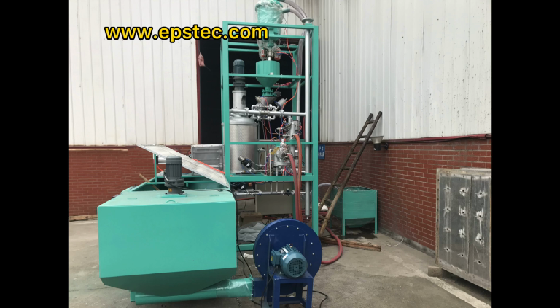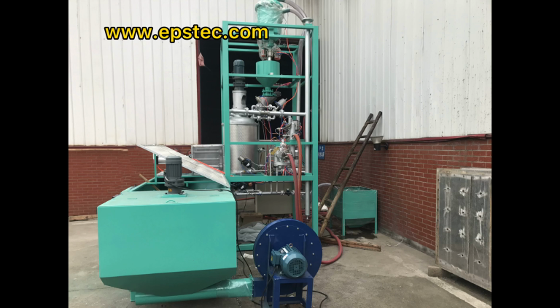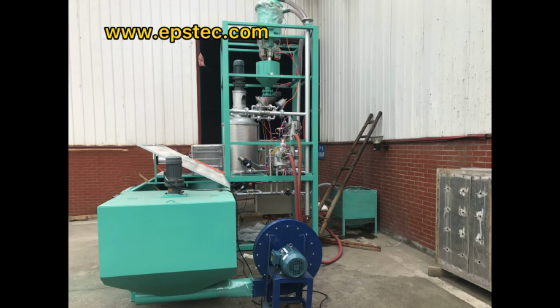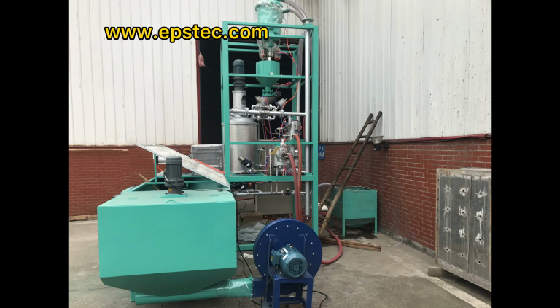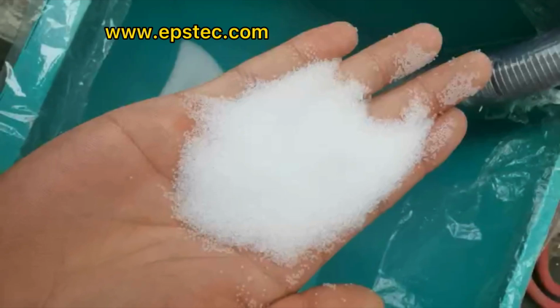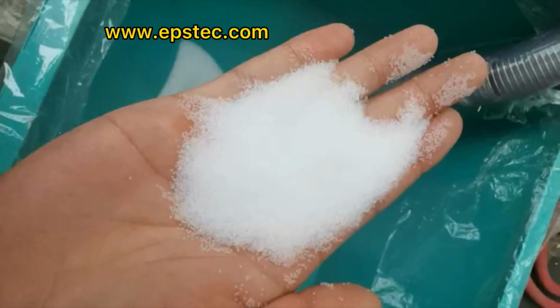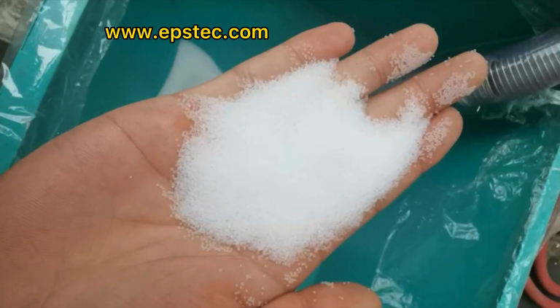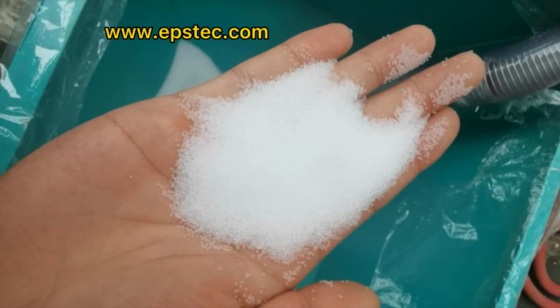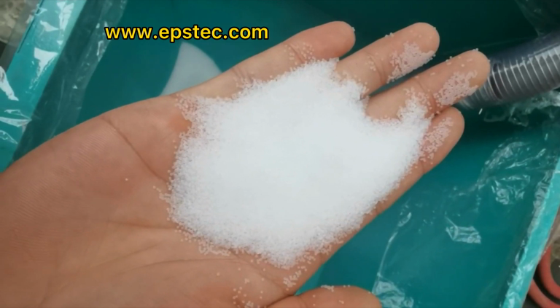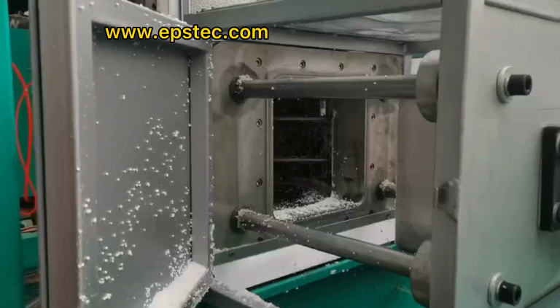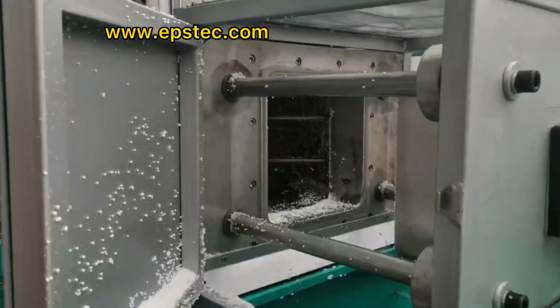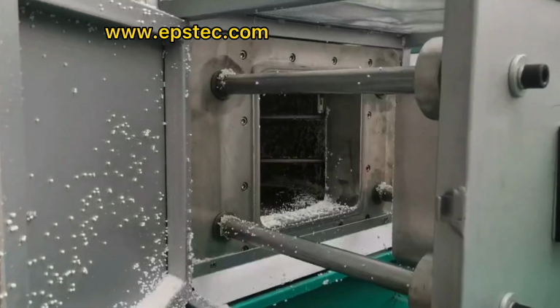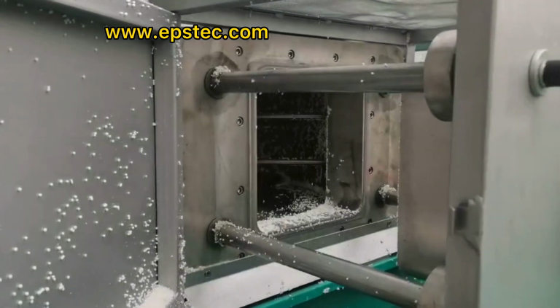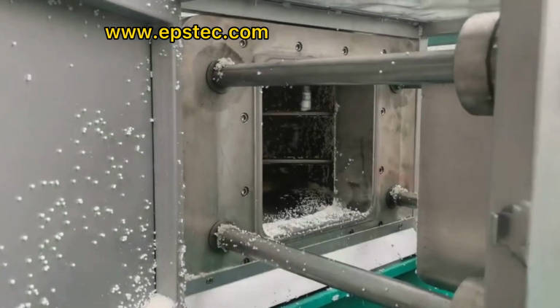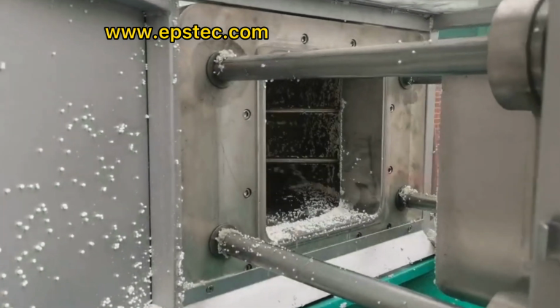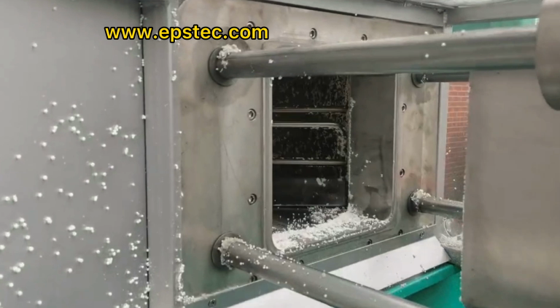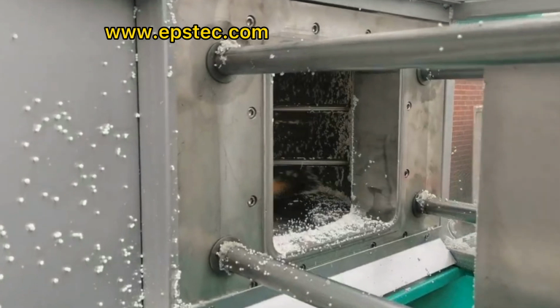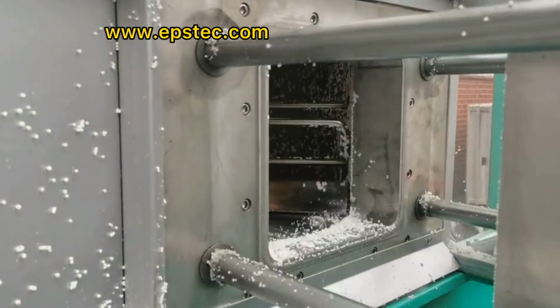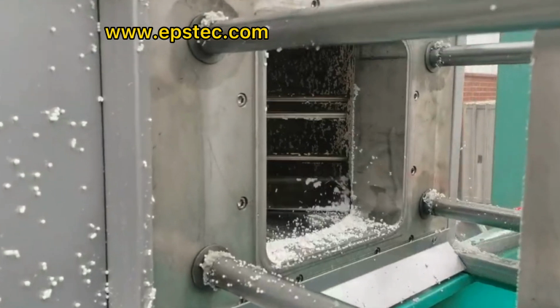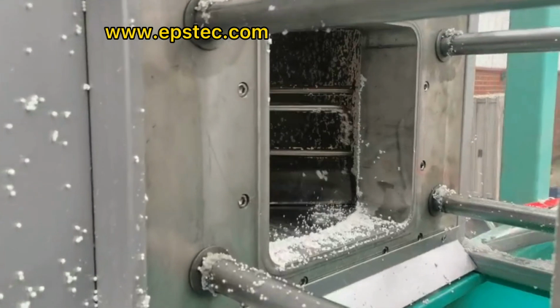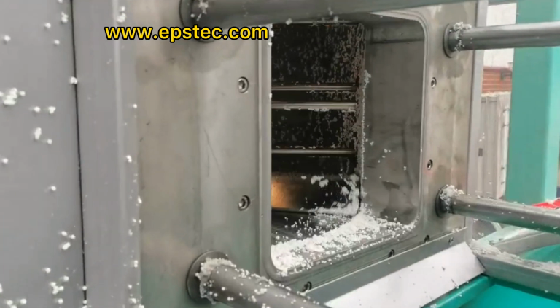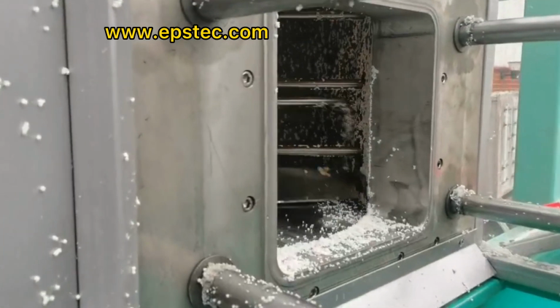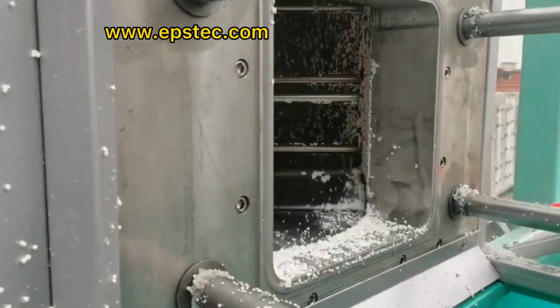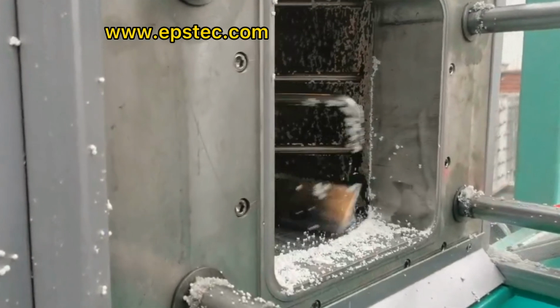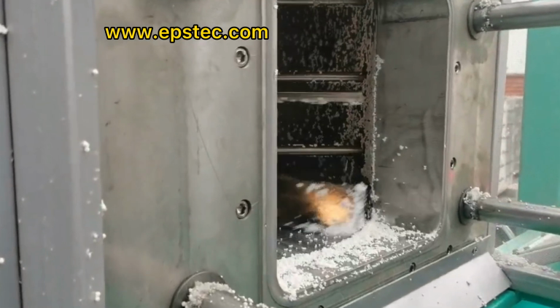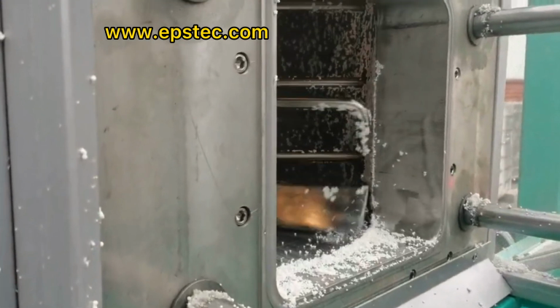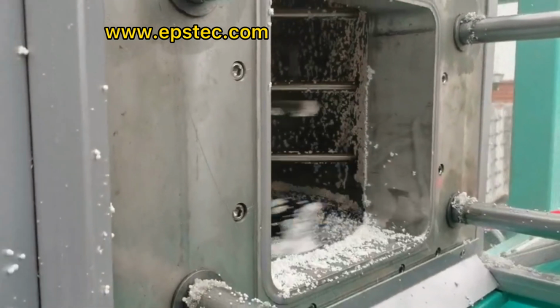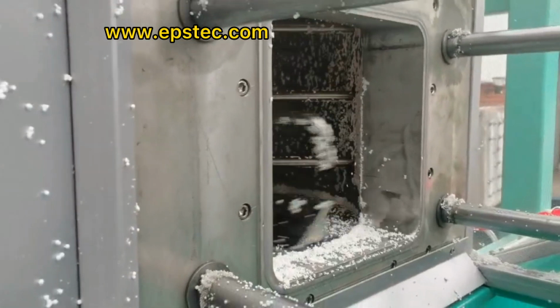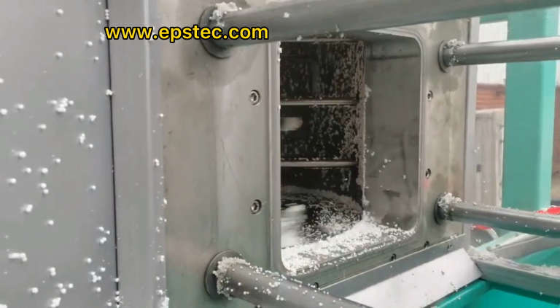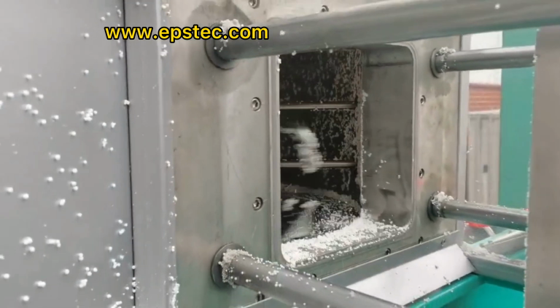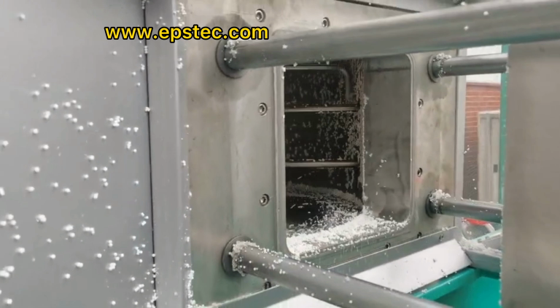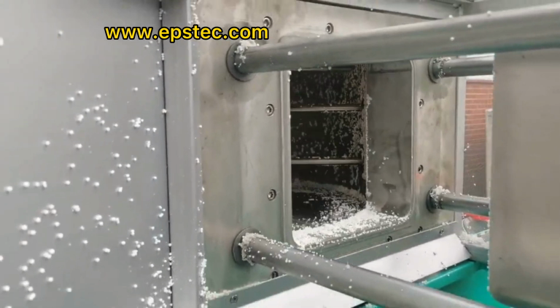Hi everyone, I'm Fiona. In this video, I will show you EPS batch pre-expanding machine testing with EPS raw material before export.